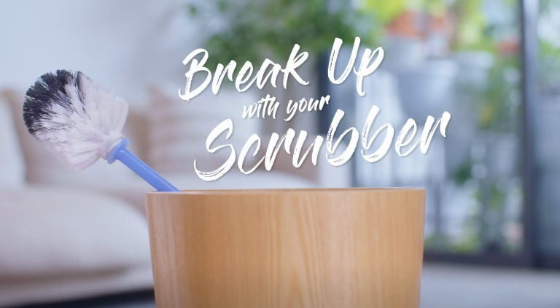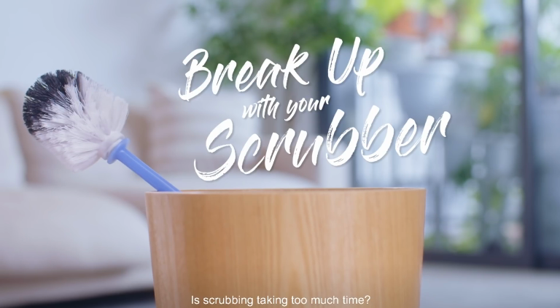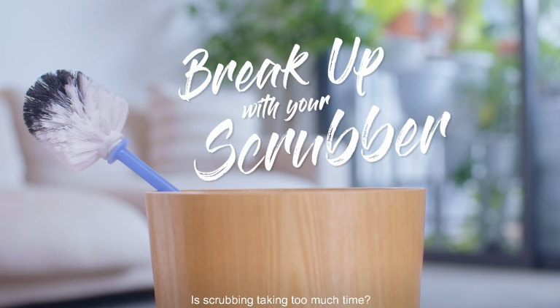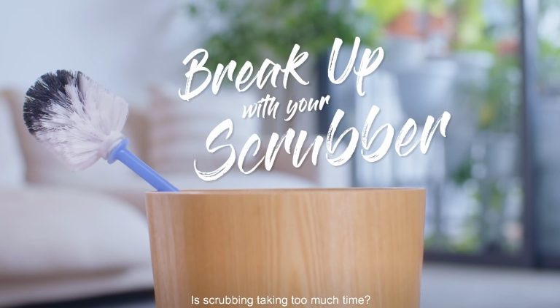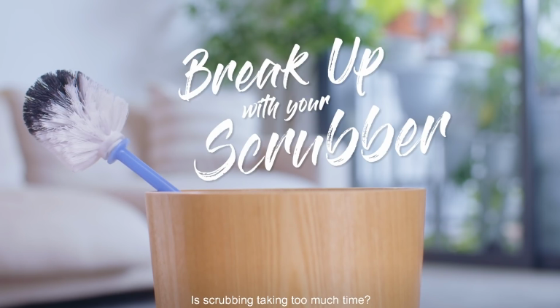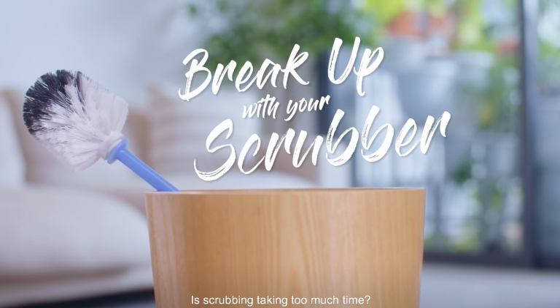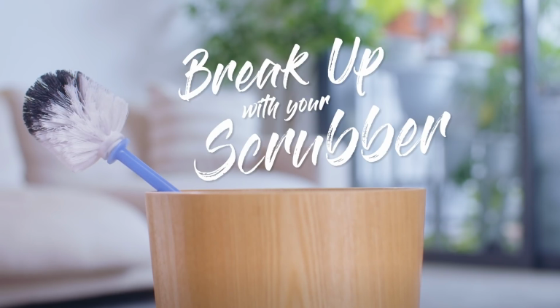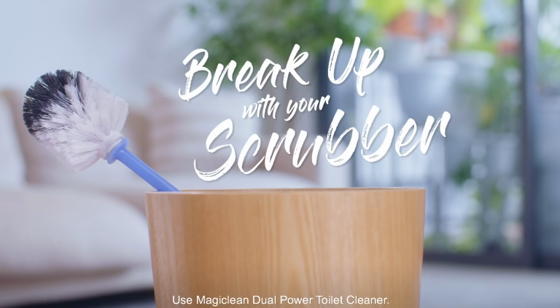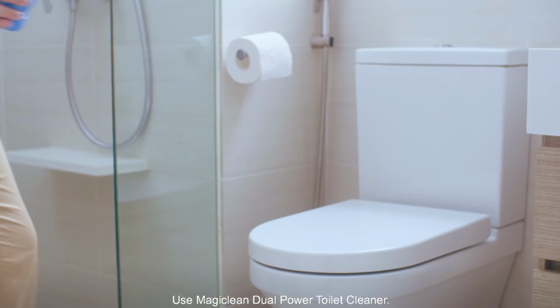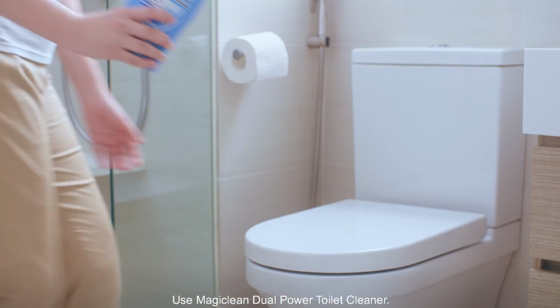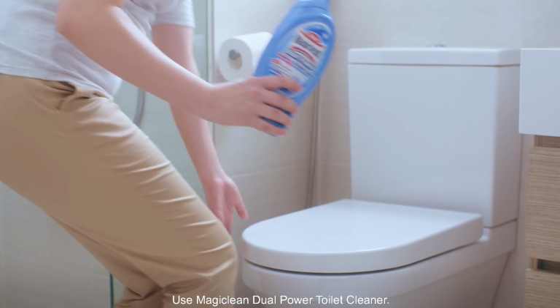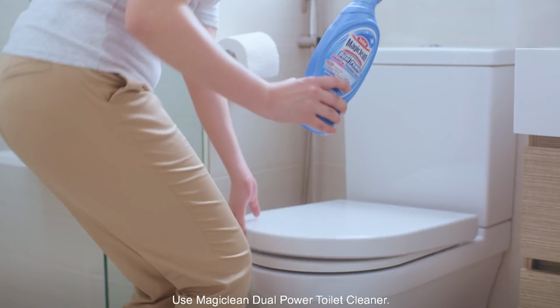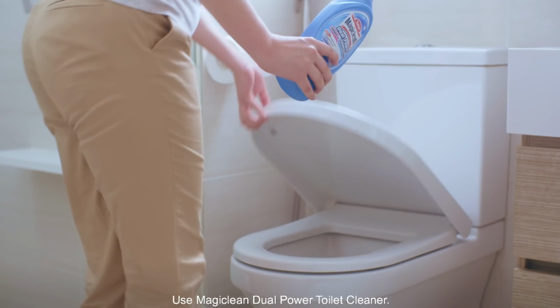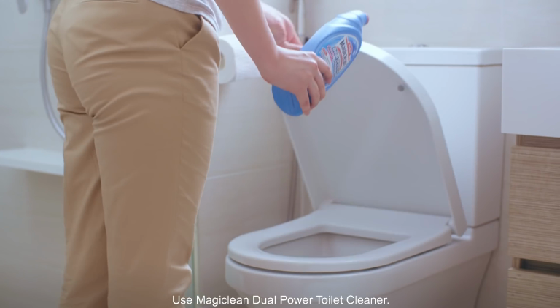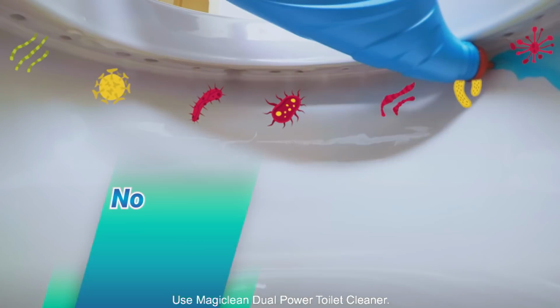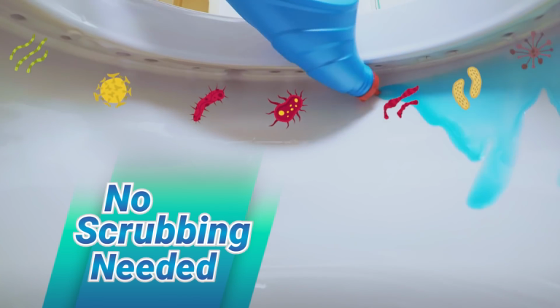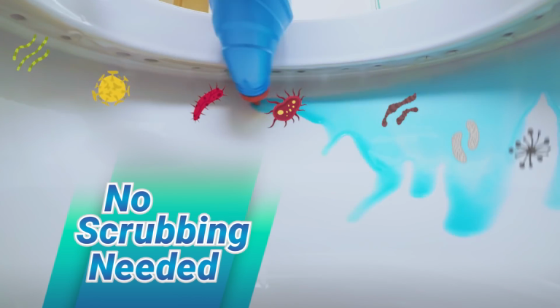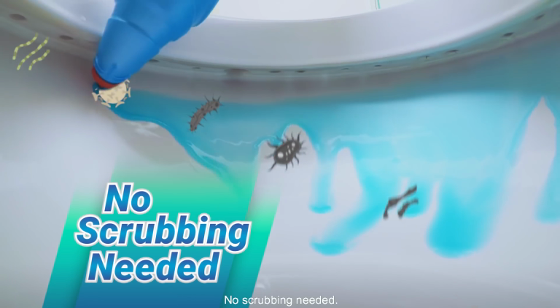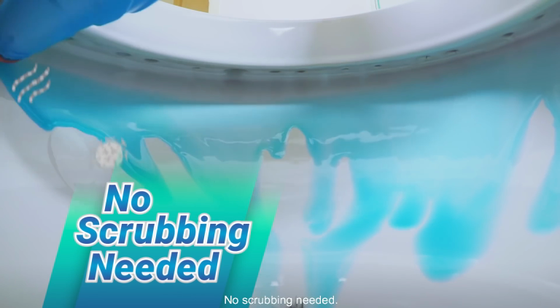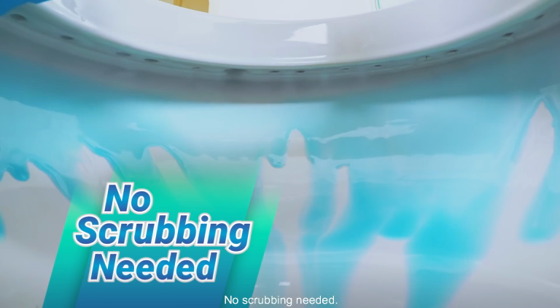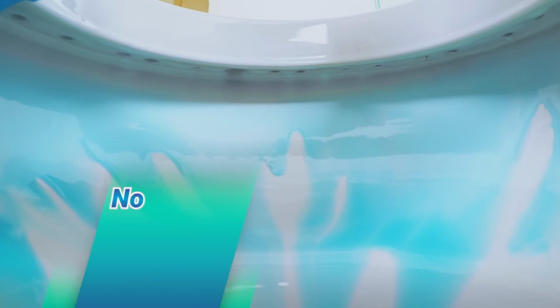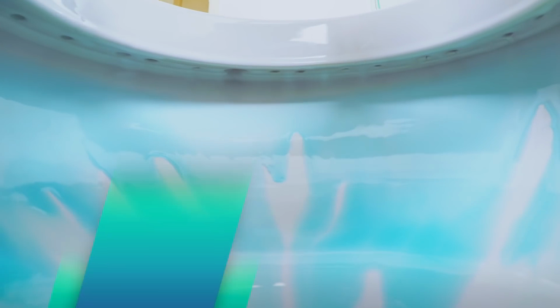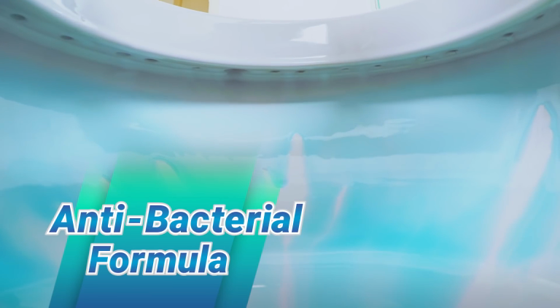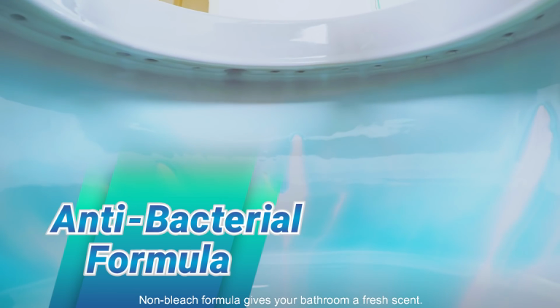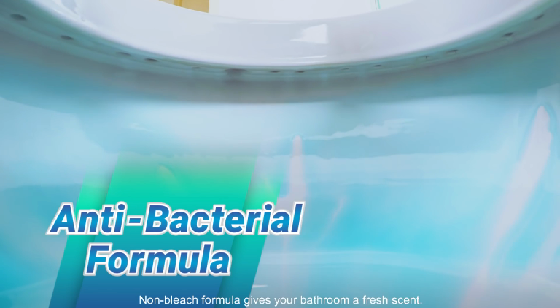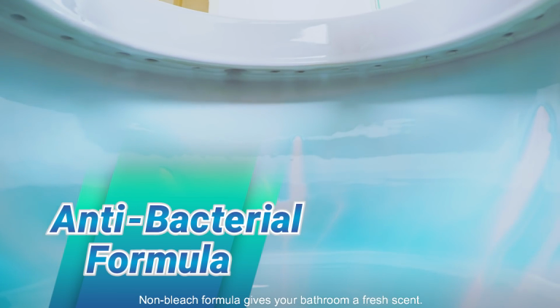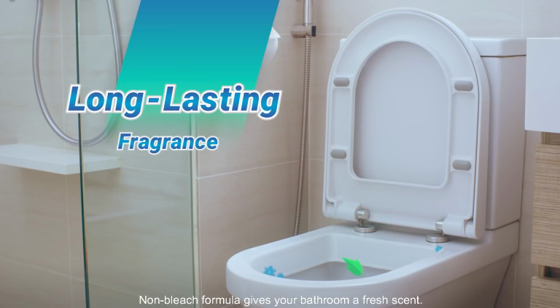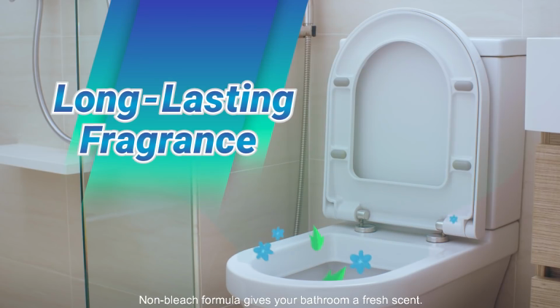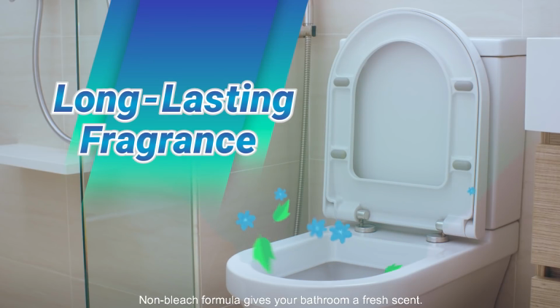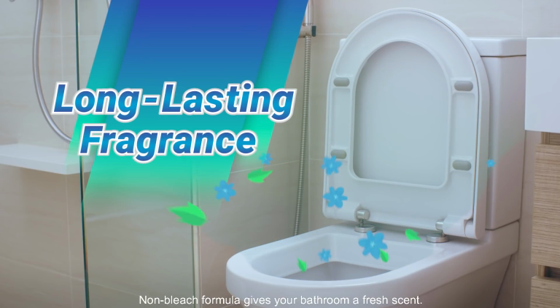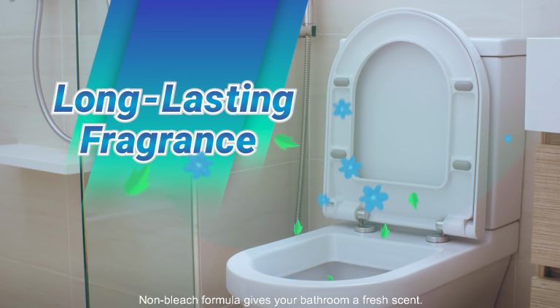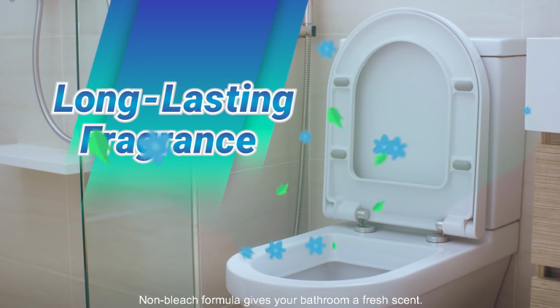Is scrubbing taking too much time? Use MagiClean Dual Power Toilet Cleaner. No scrubbing needed. Non-bleach formula gives your bathroom a fresh scent.